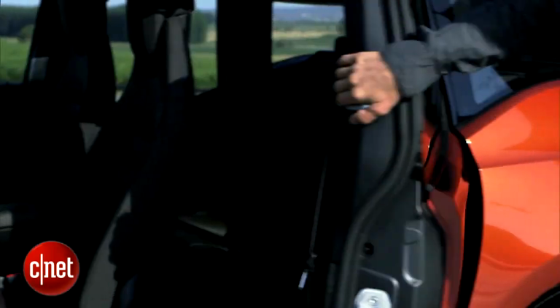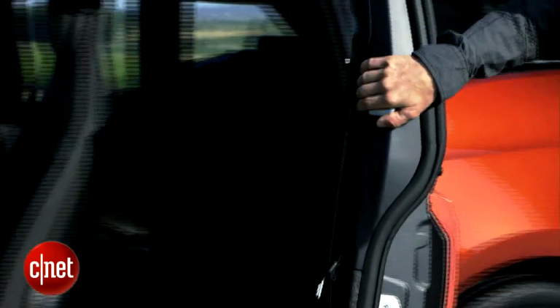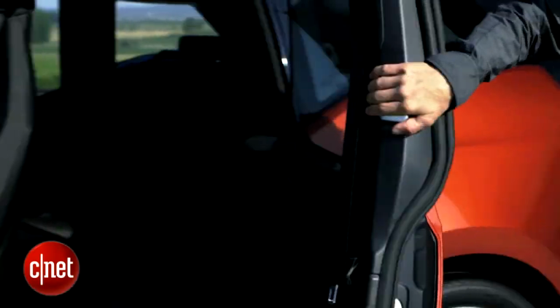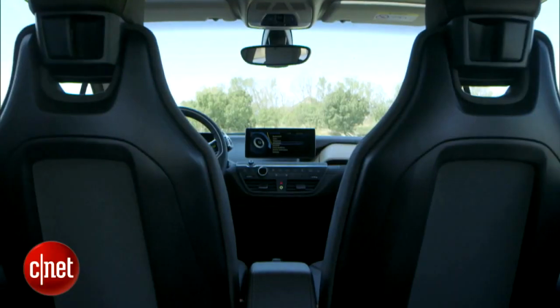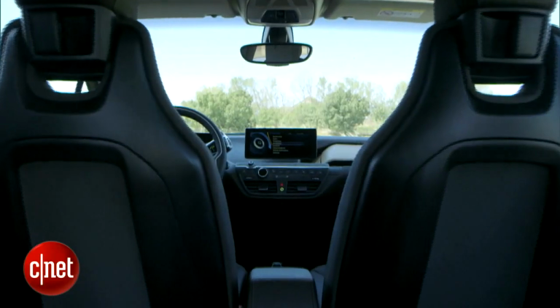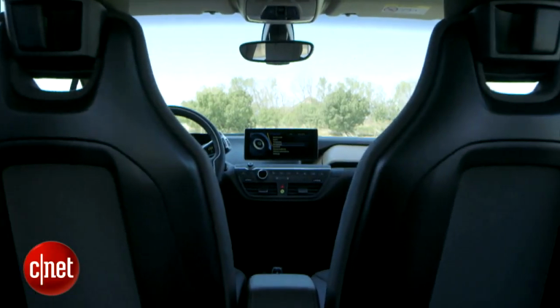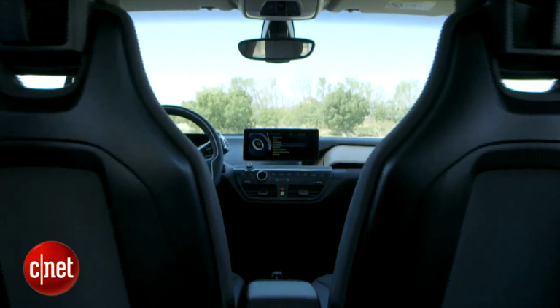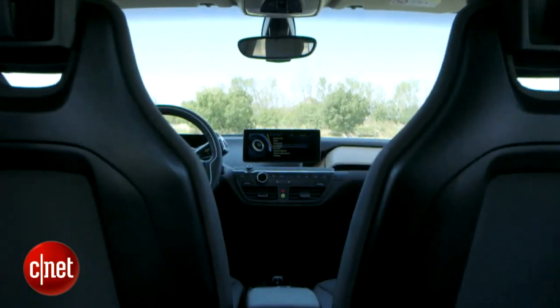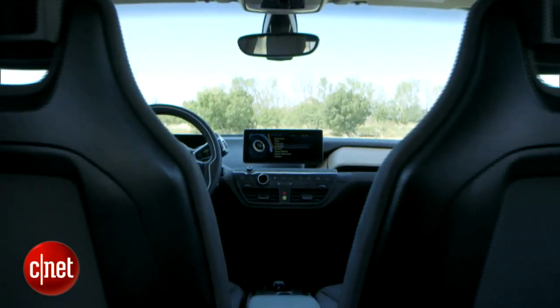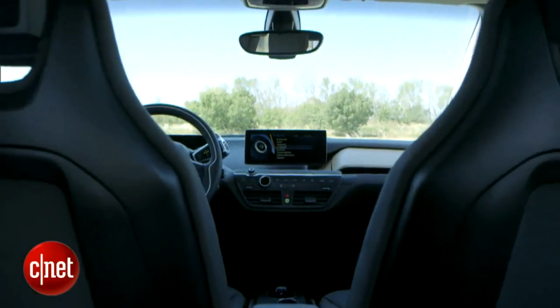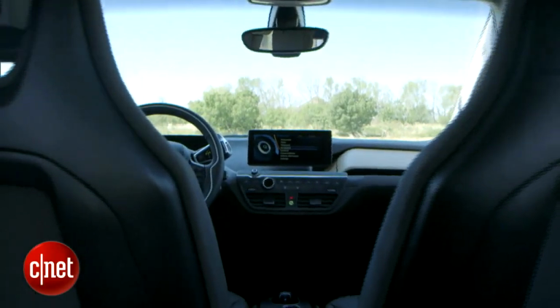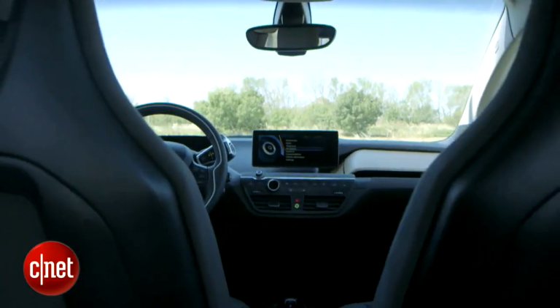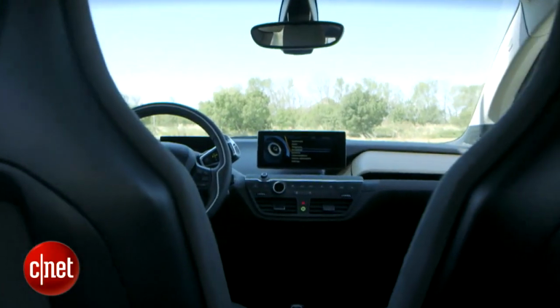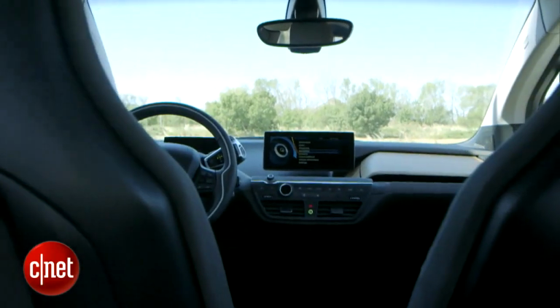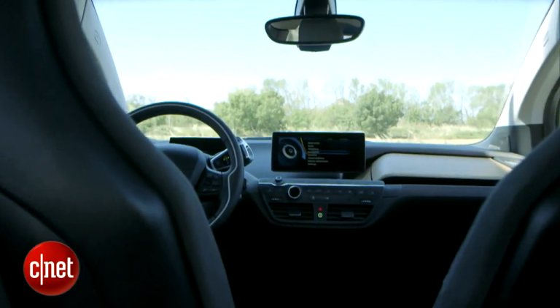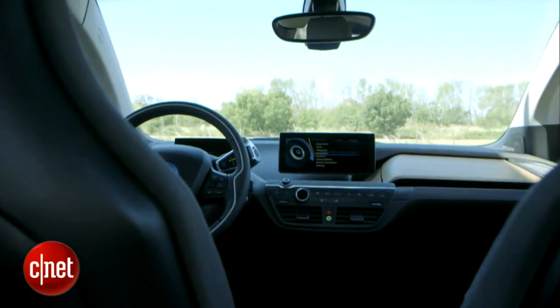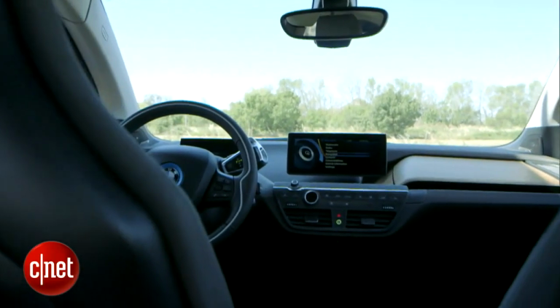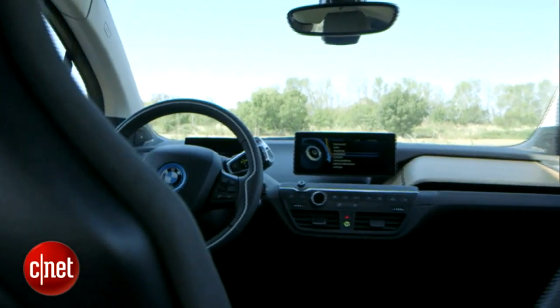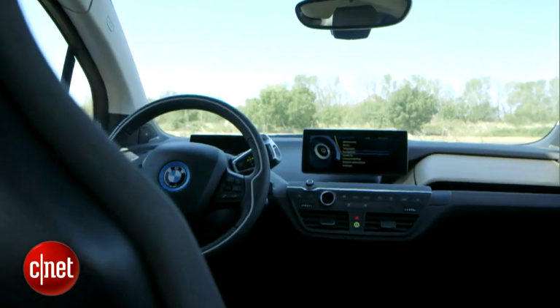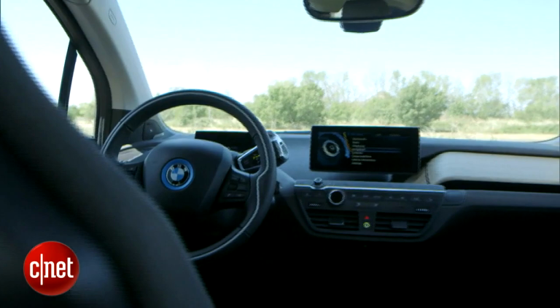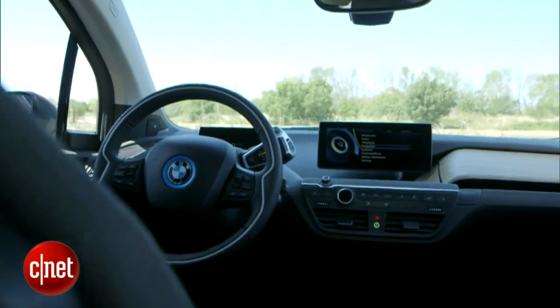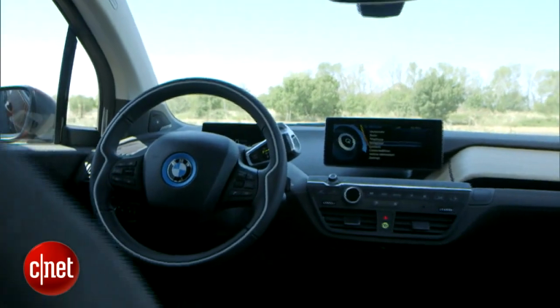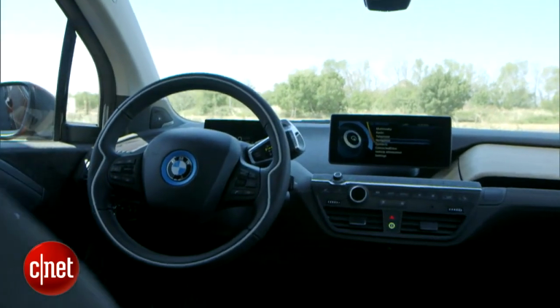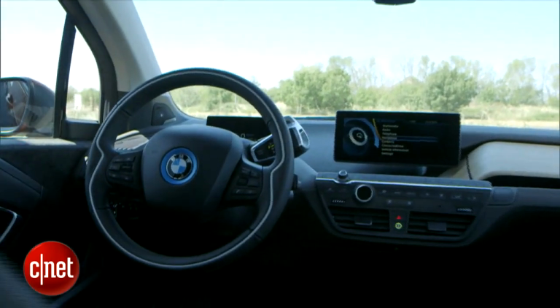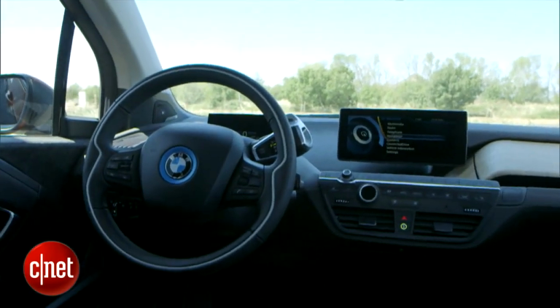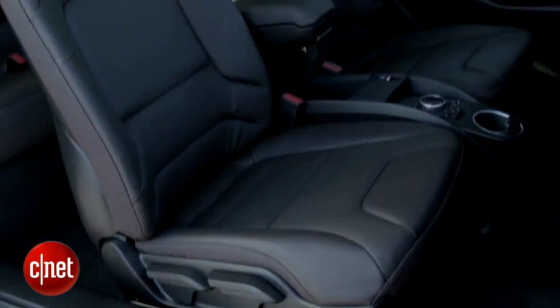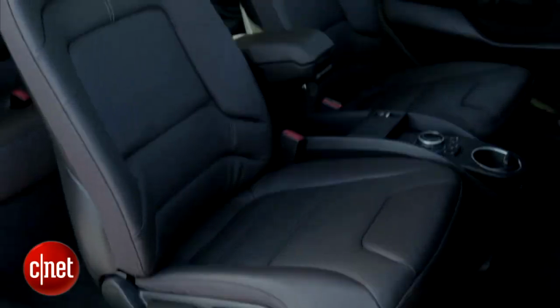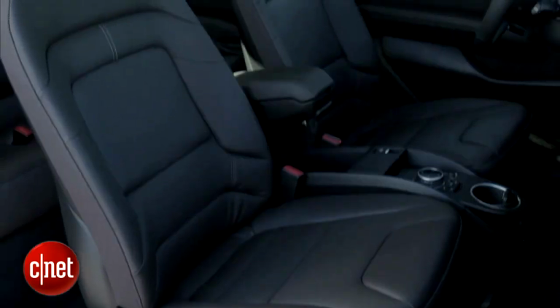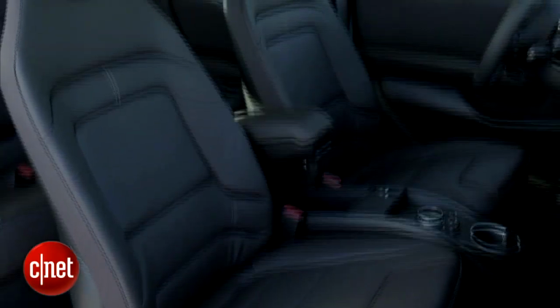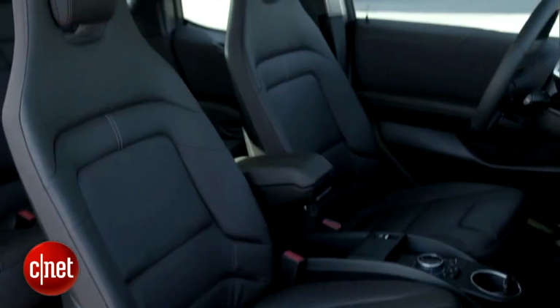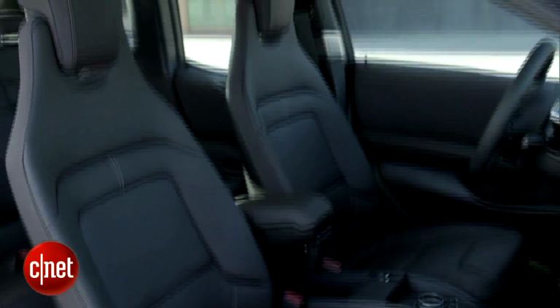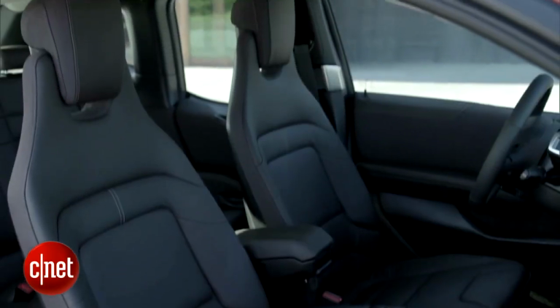Inside, the interface consists of two radically different LCD screens, nothing at all like the typical car dash, though a familiar iDrive controller runs the one in the middle.